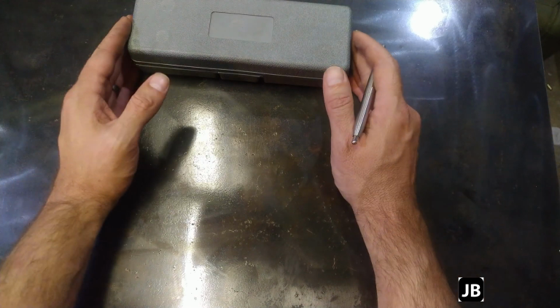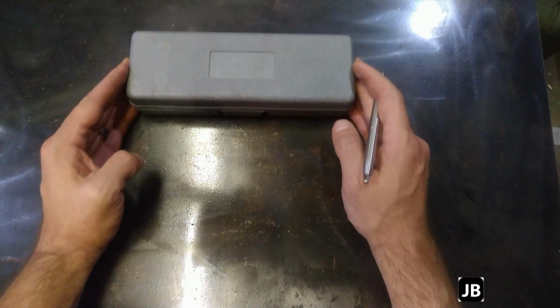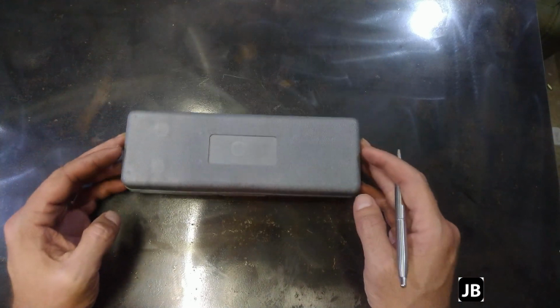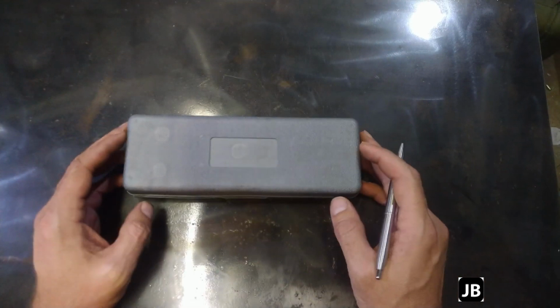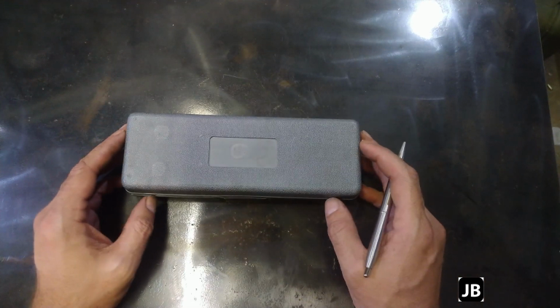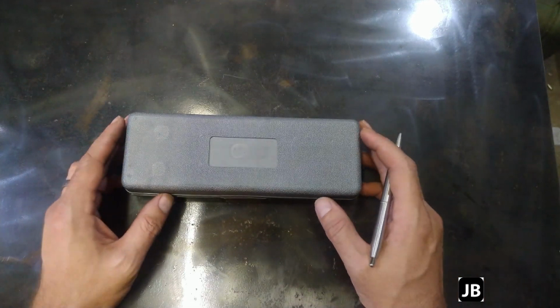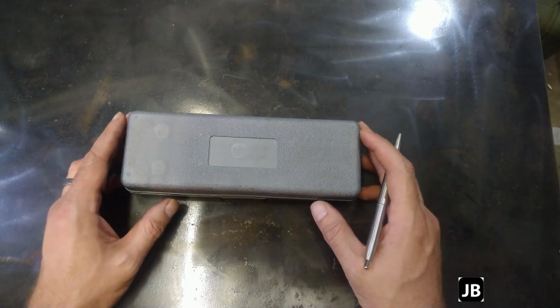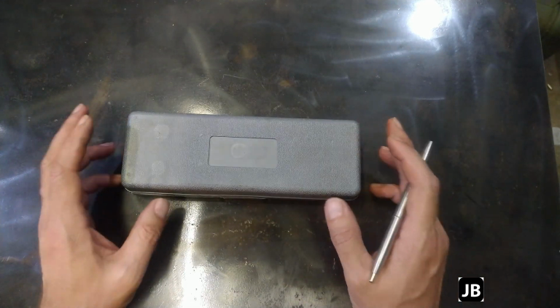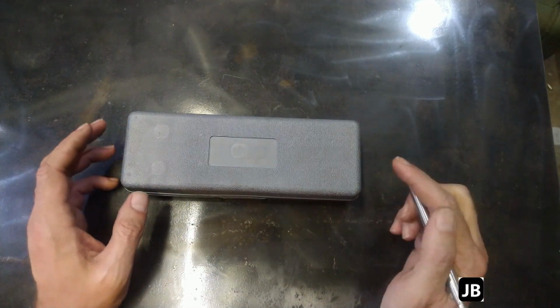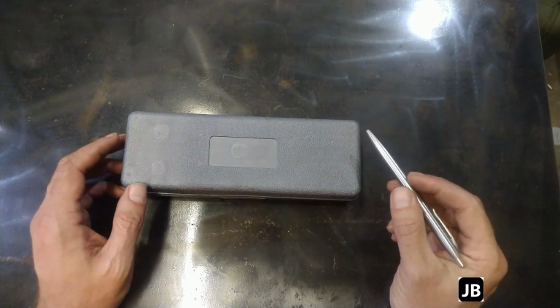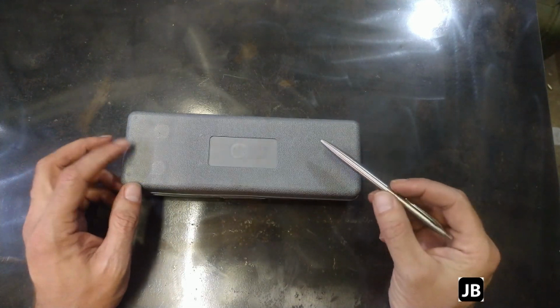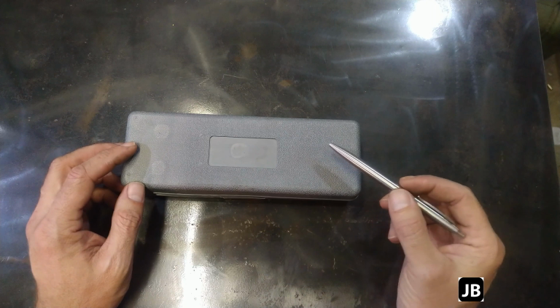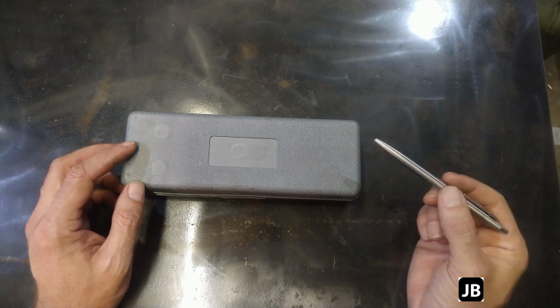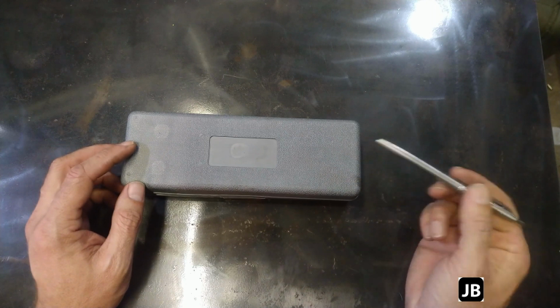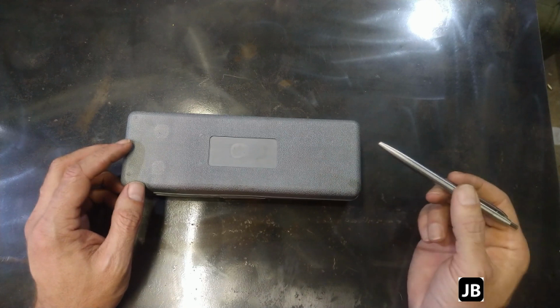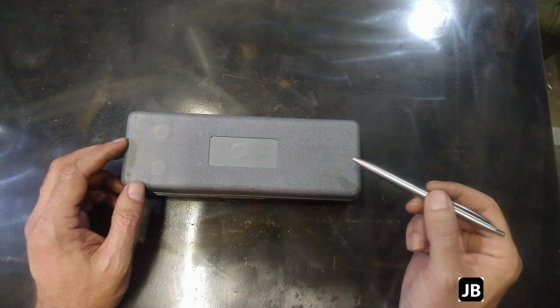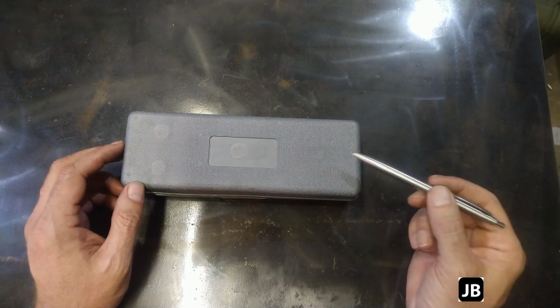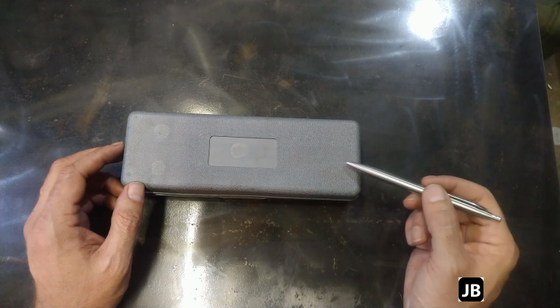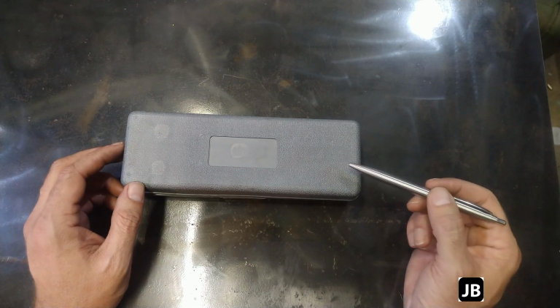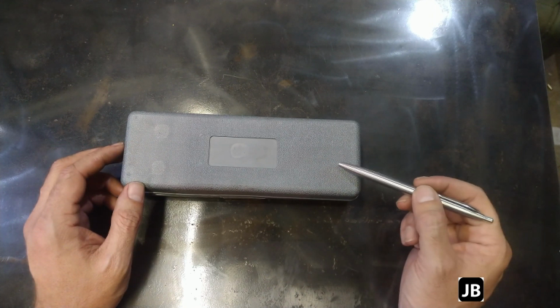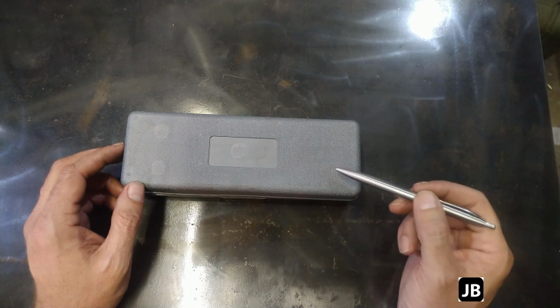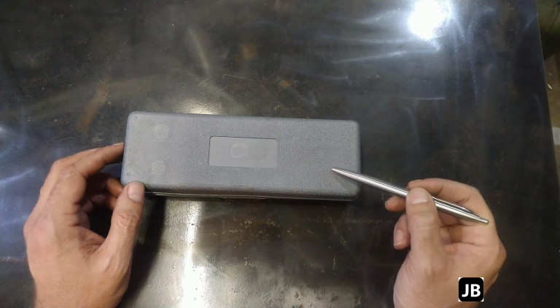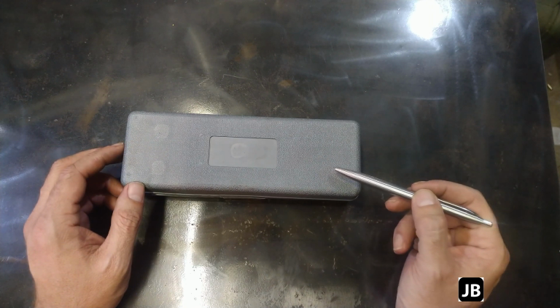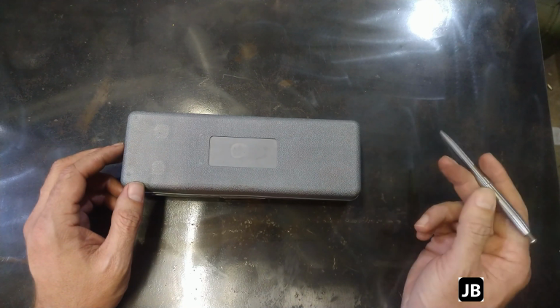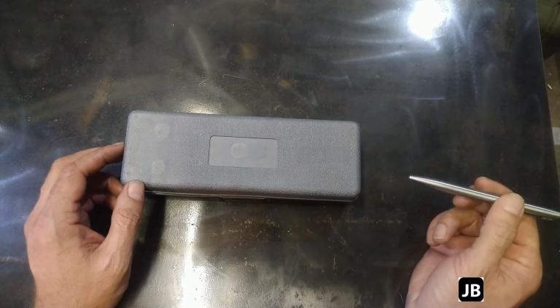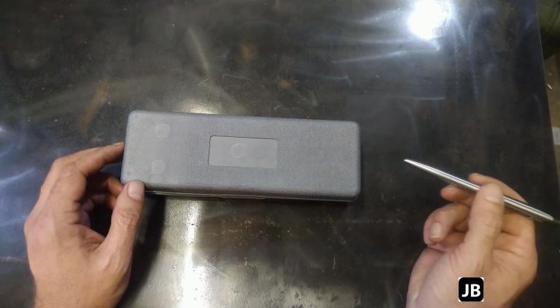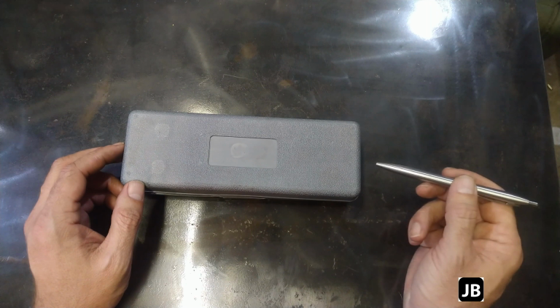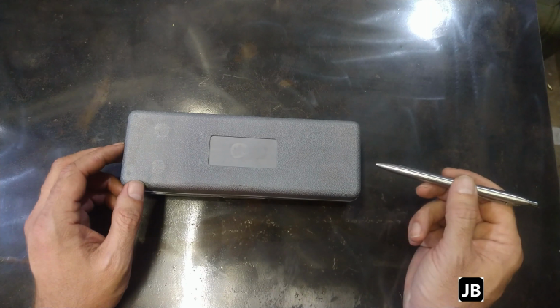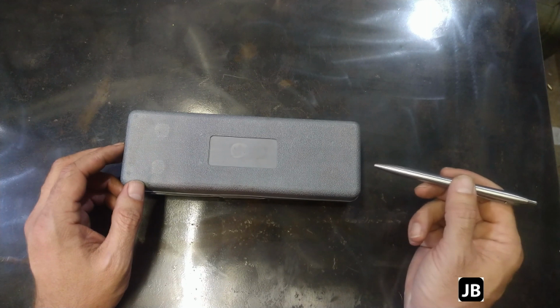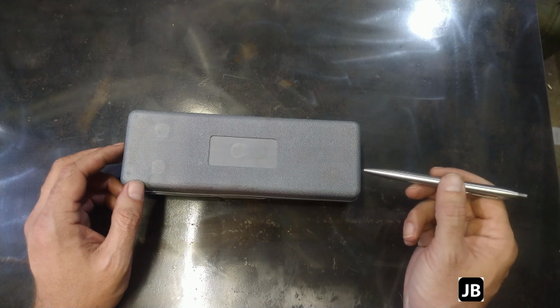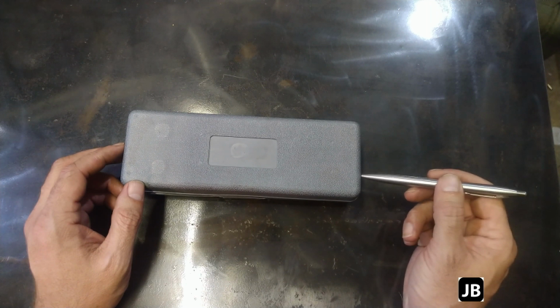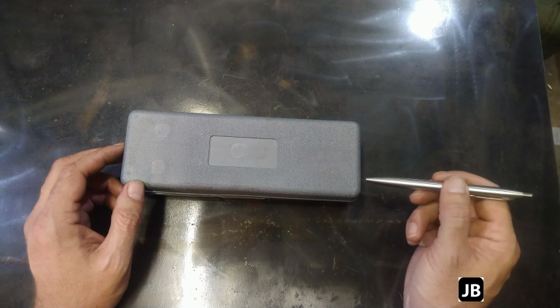Welcome back to the shop. Today's little project is a sort of a tool review, tool repair slash you need this. I don't know of a lot of guys that have got one in their toolbox. This has helped me out. It's not something you use every day.